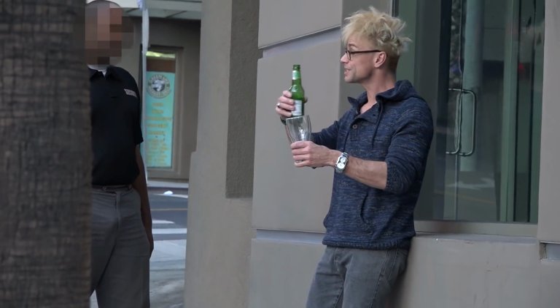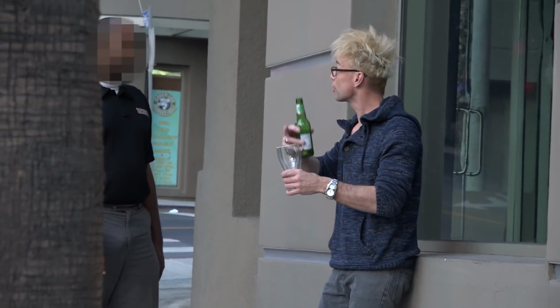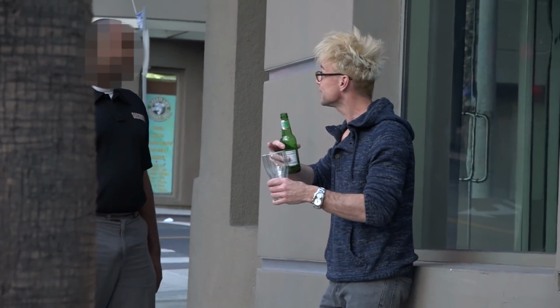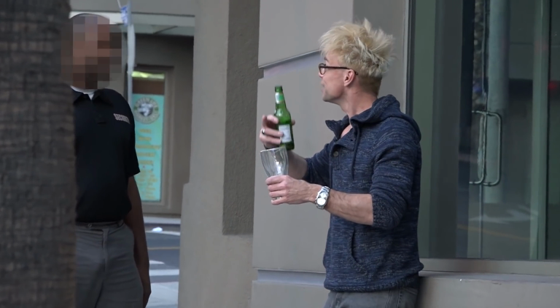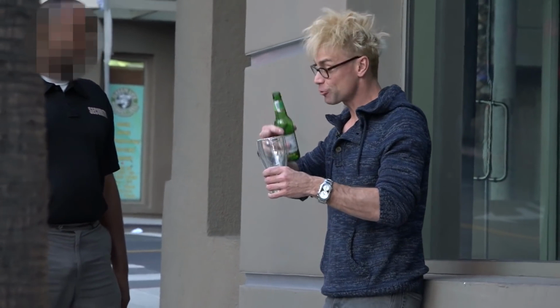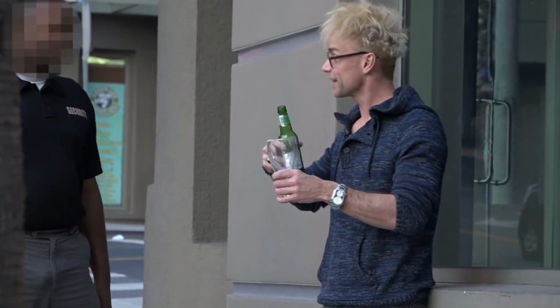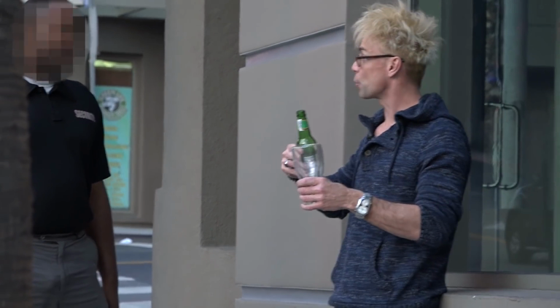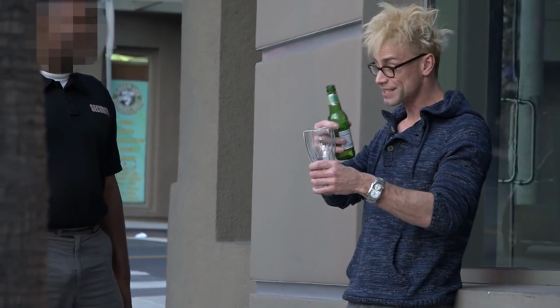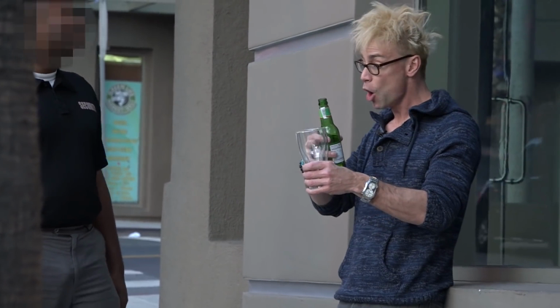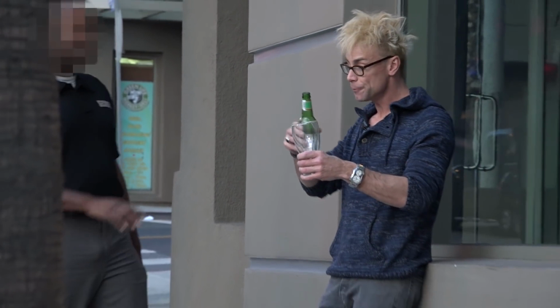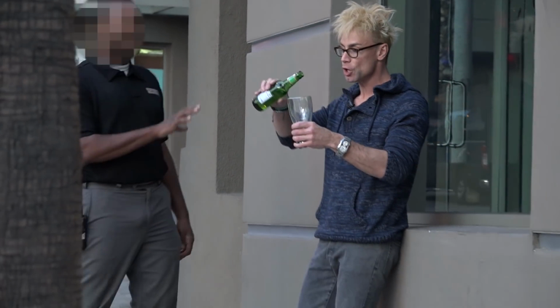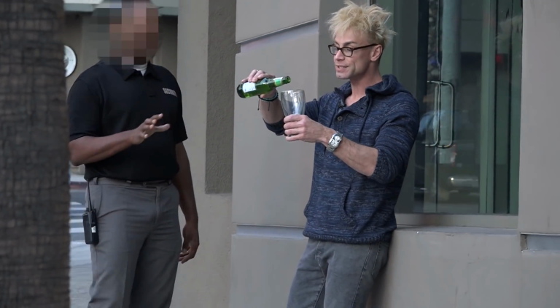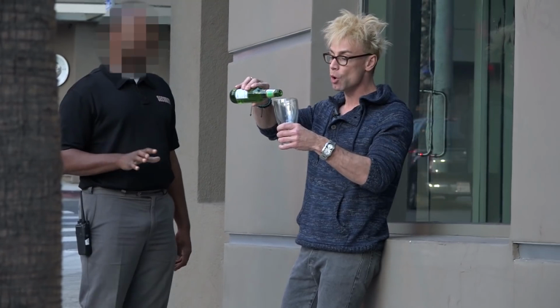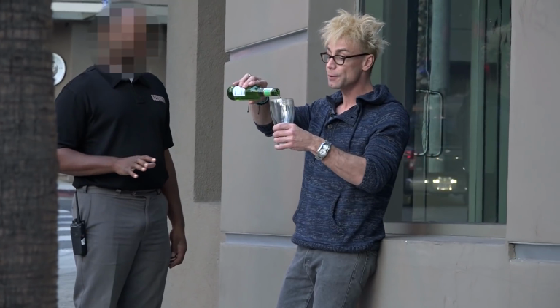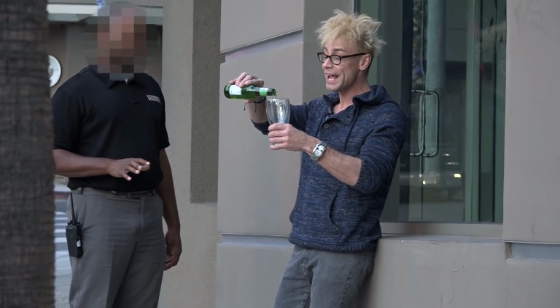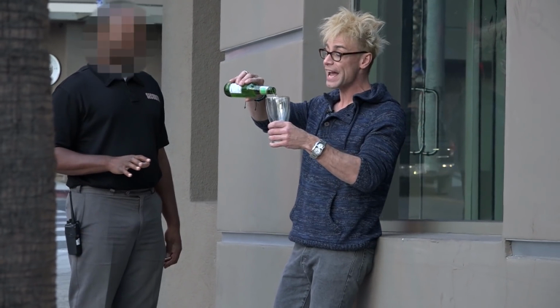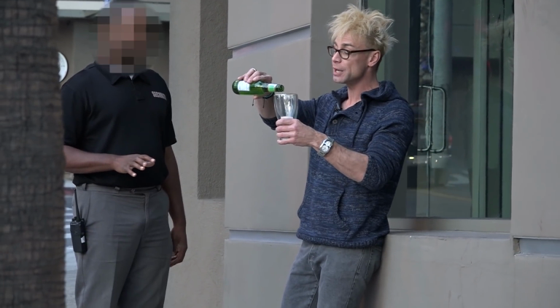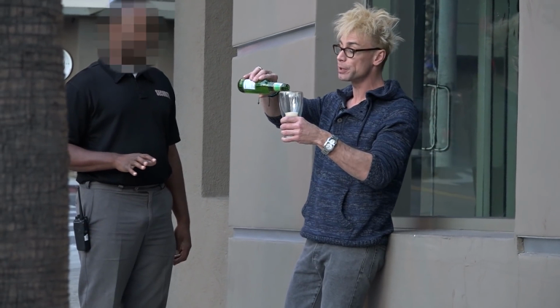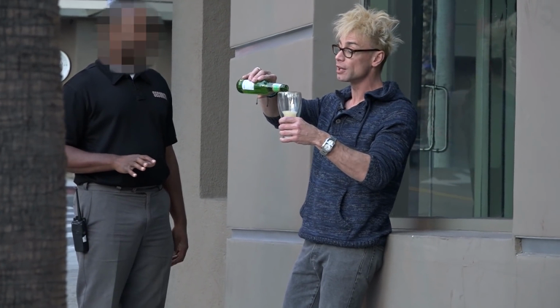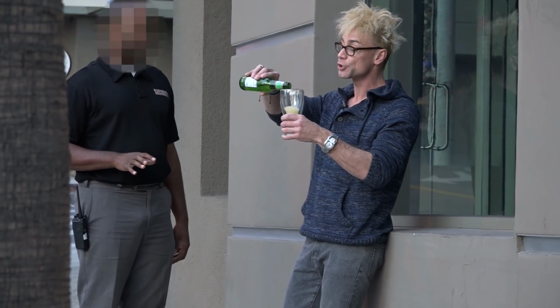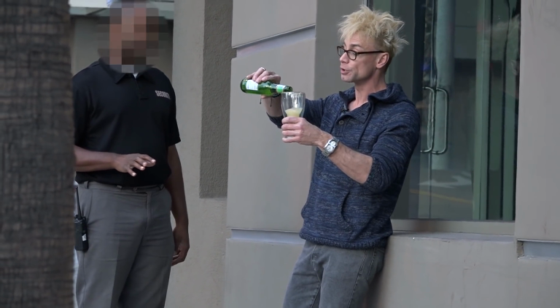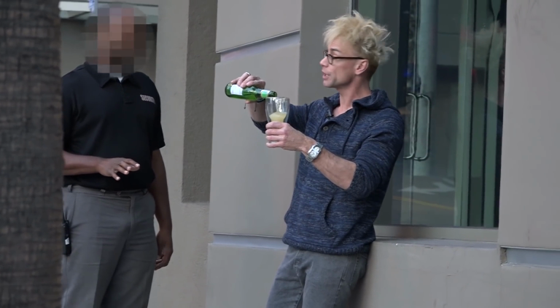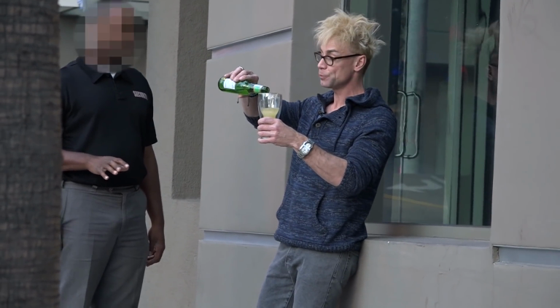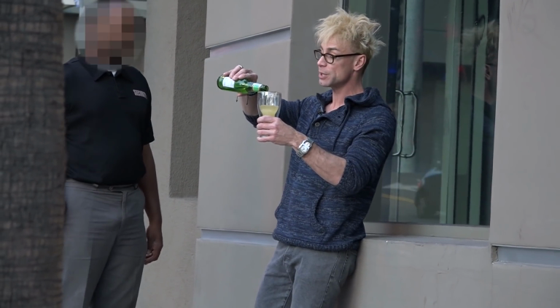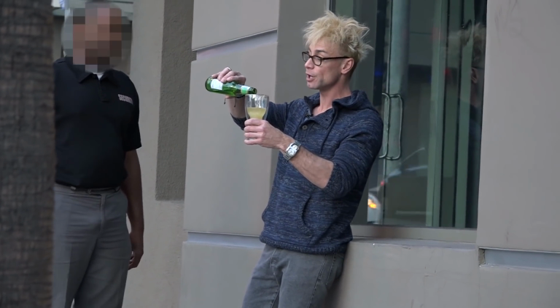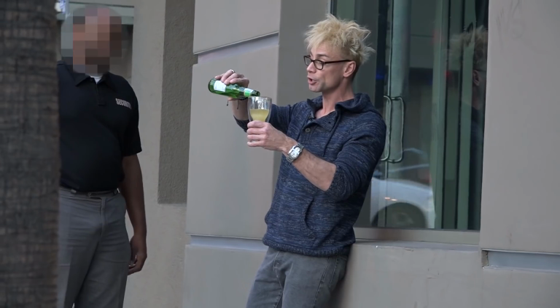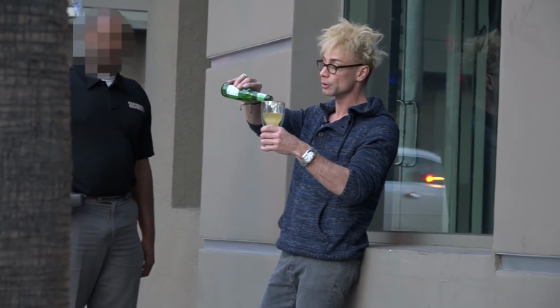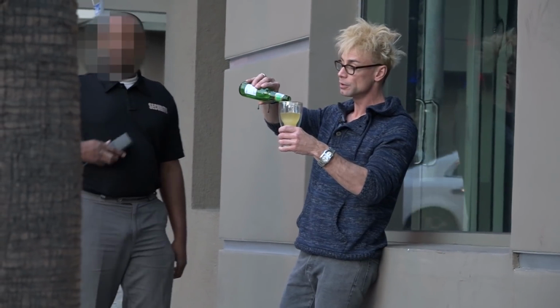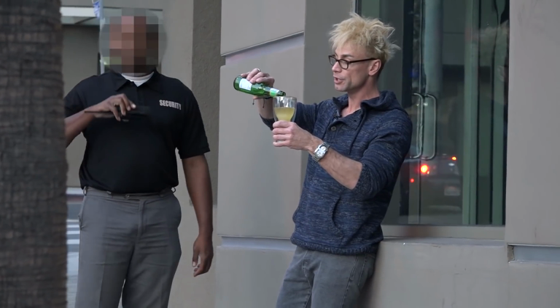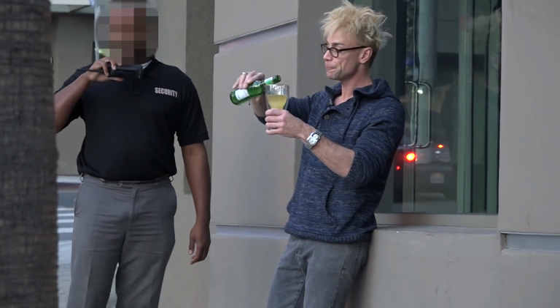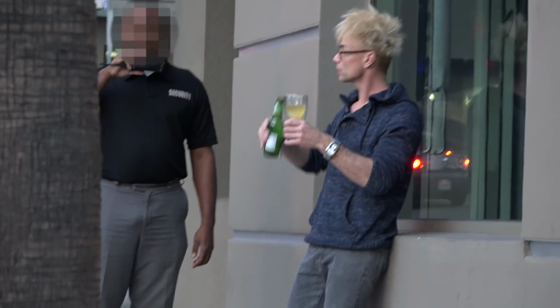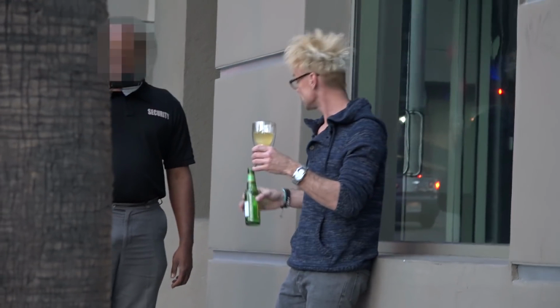This is like a dragon. This is Dragon Glassware. It's double-walled, and it actually keeps your beer a lot cooler. Did you know that? It actually does.